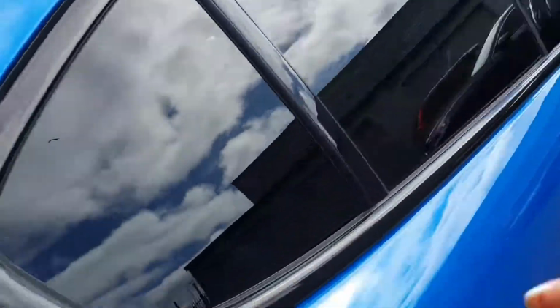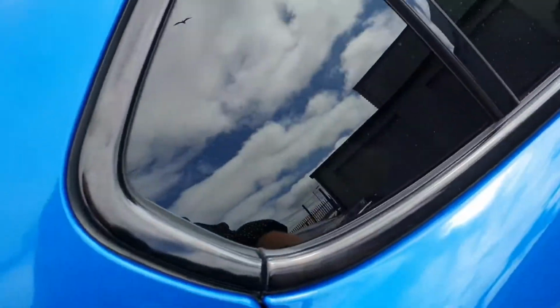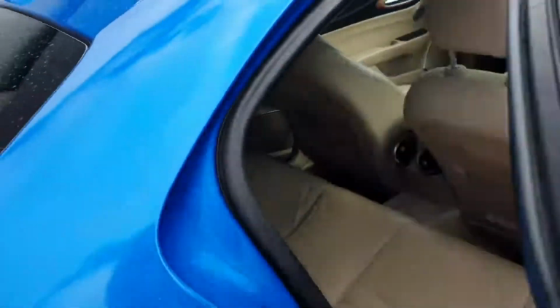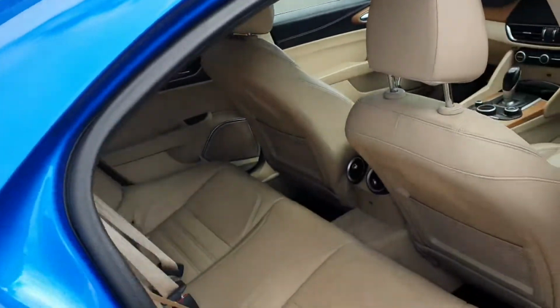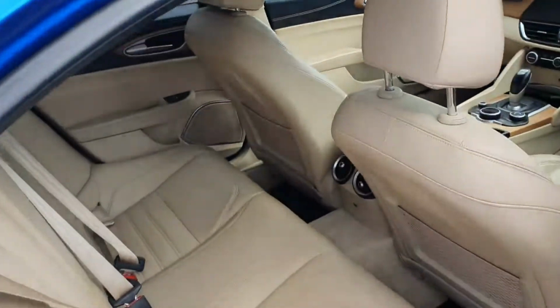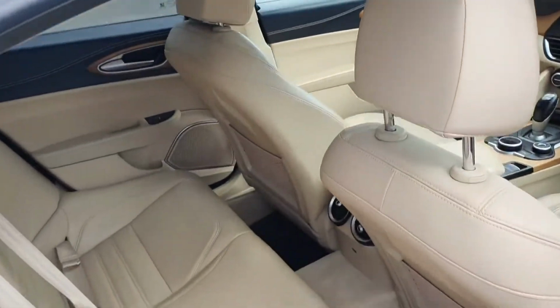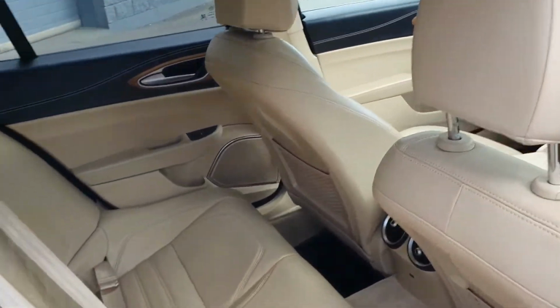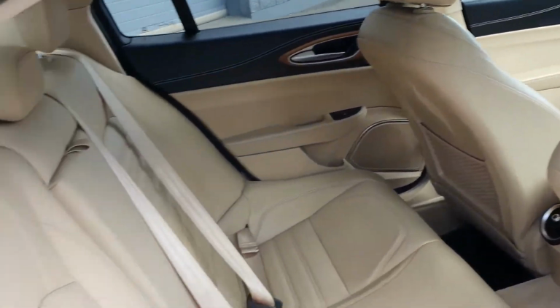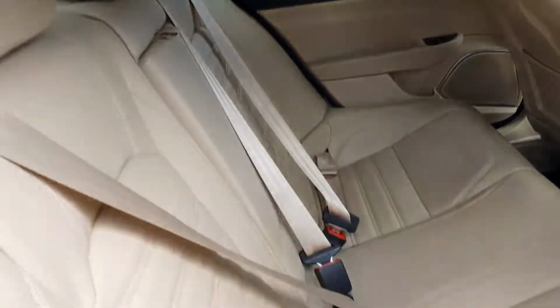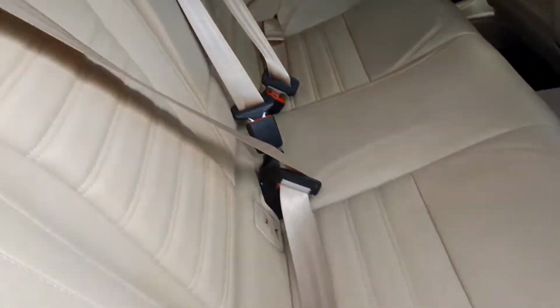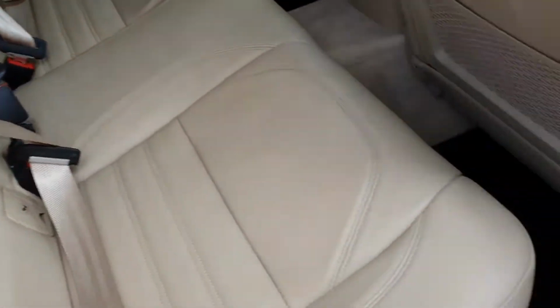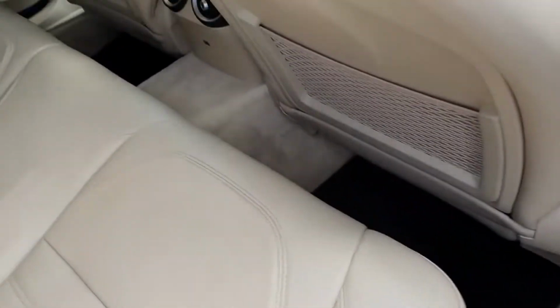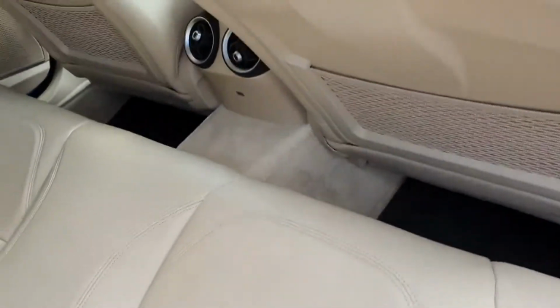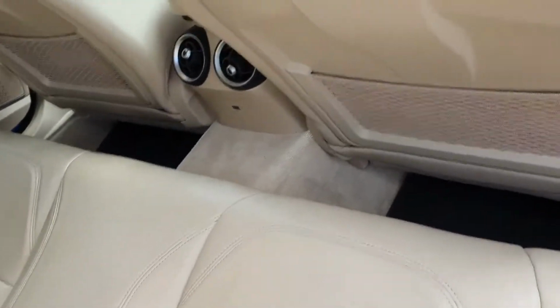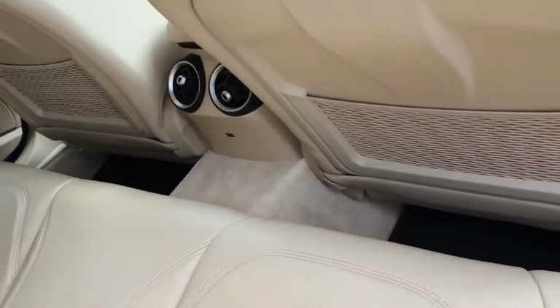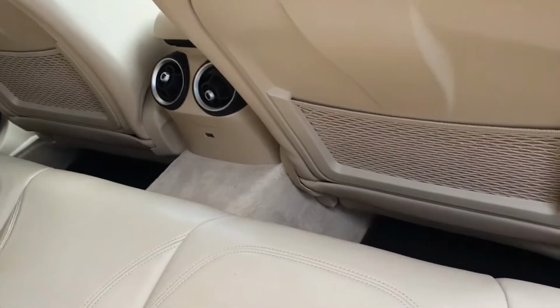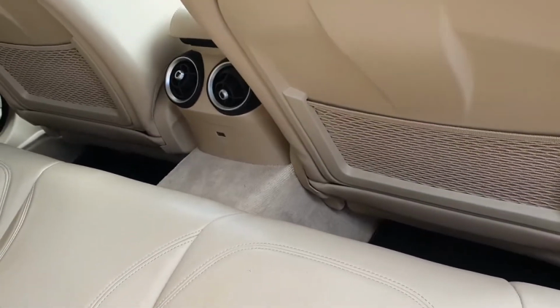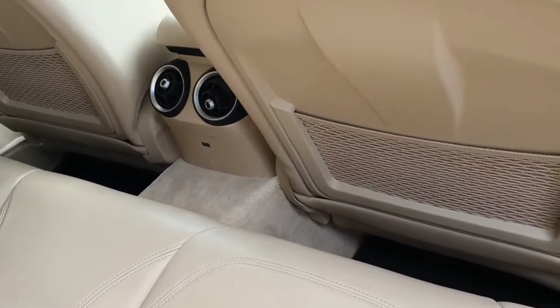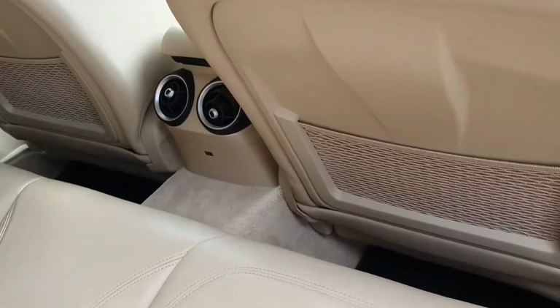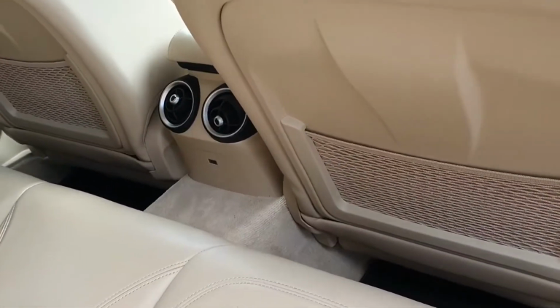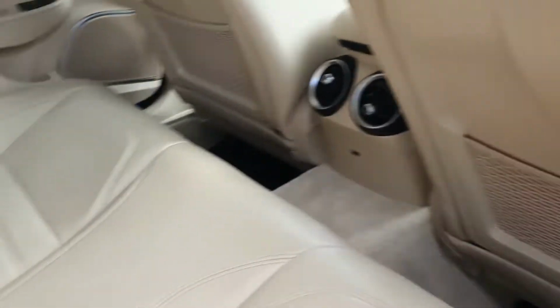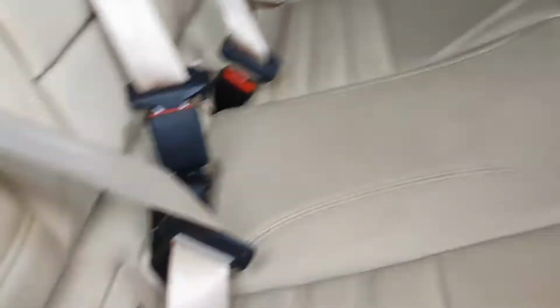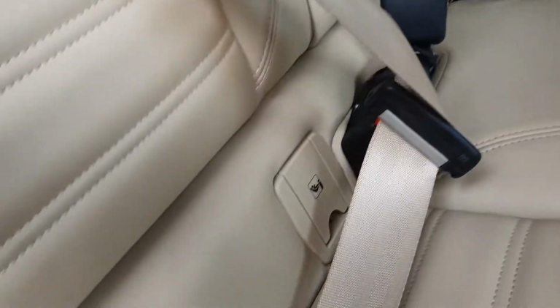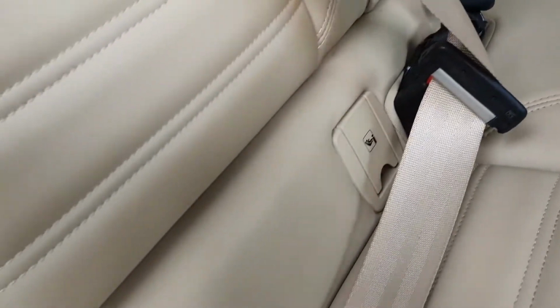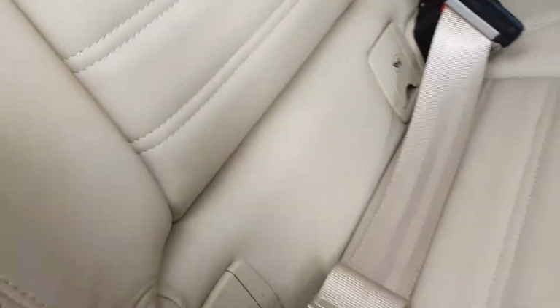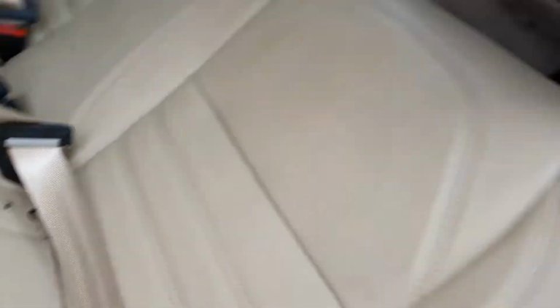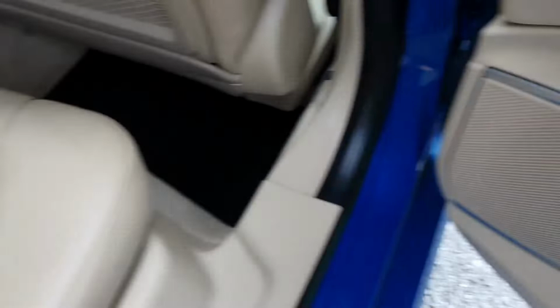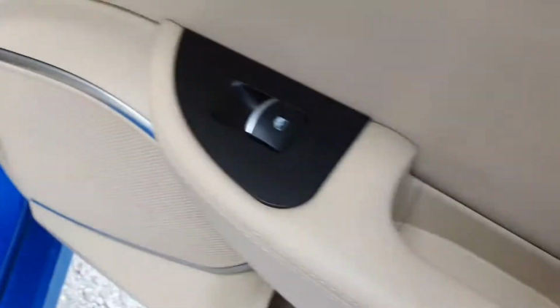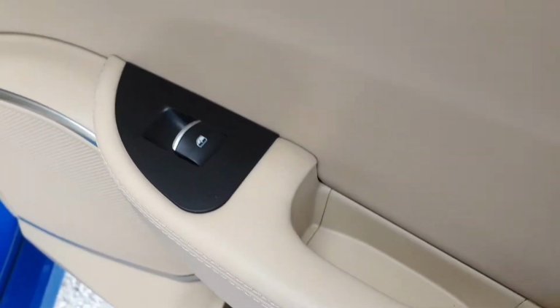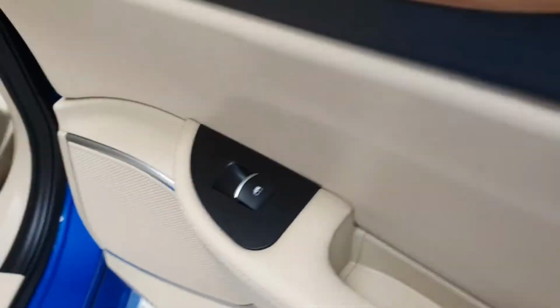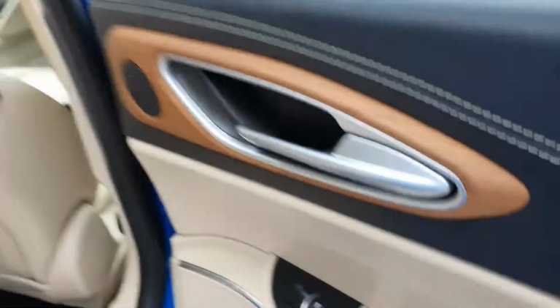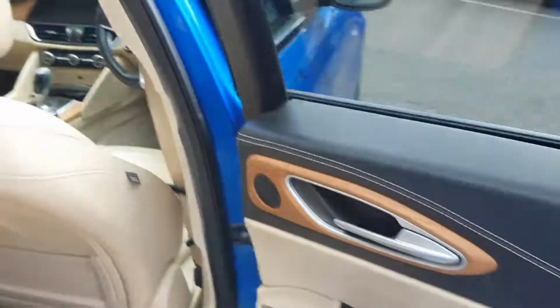Into the back, this car has stunning ivory leather interior. We have plenty of leg room, some storage pockets there in the back of your two front seats. You also have your ISOFIX points in the rear along with electric windows all around.